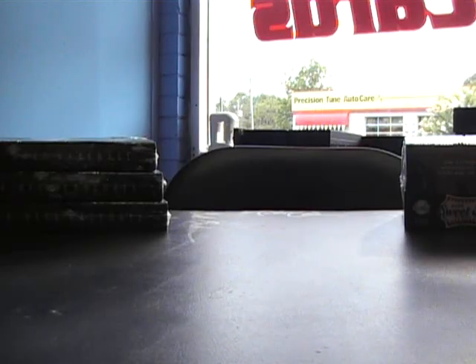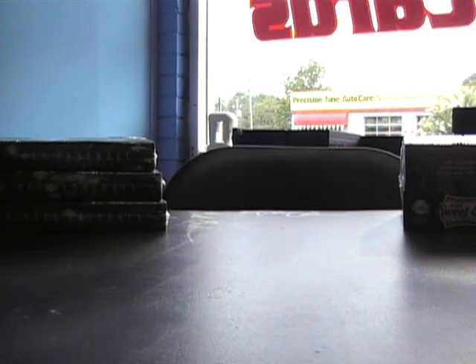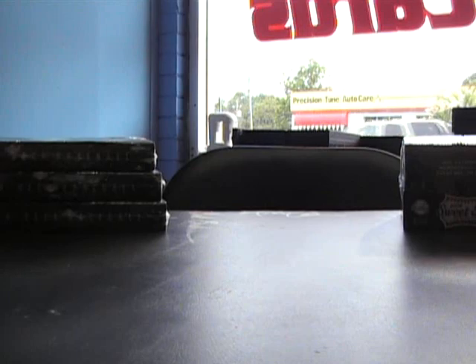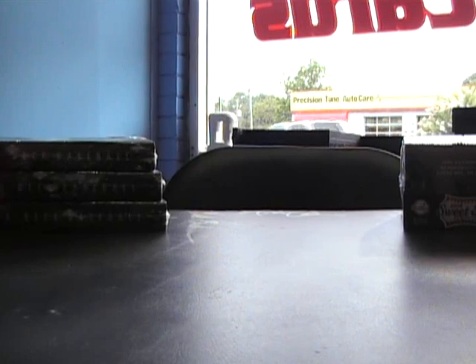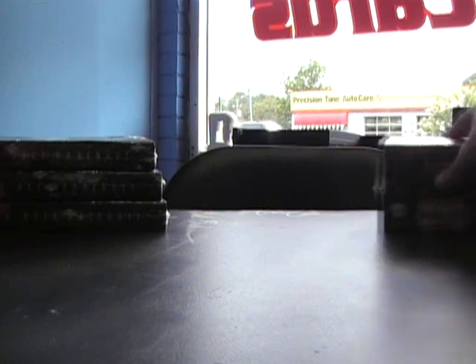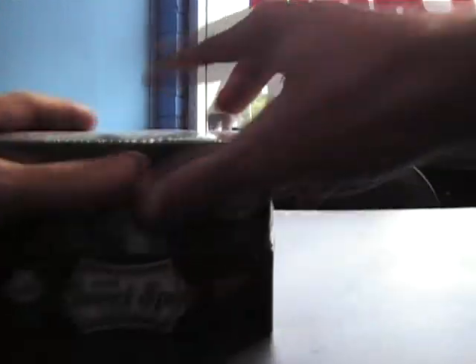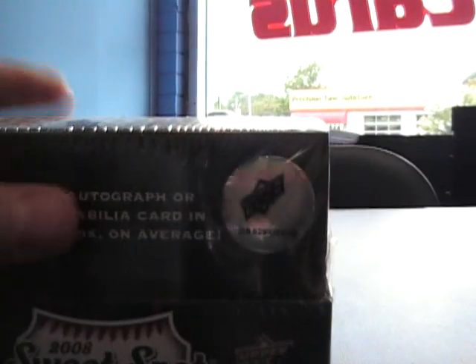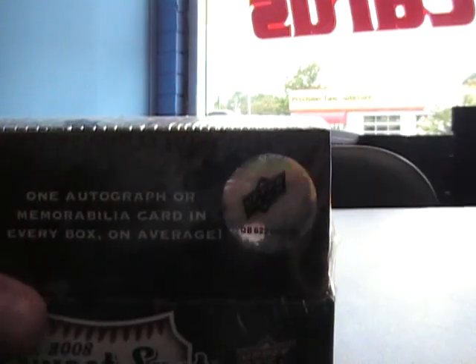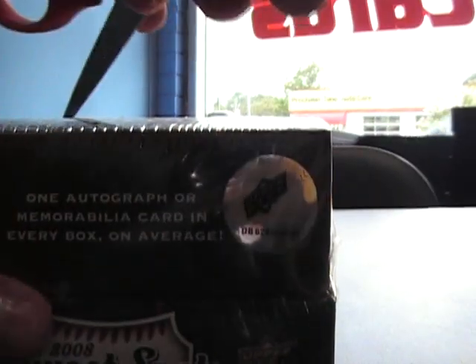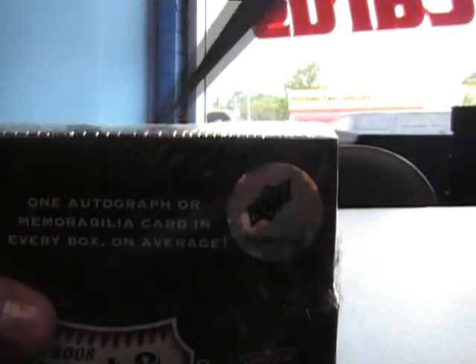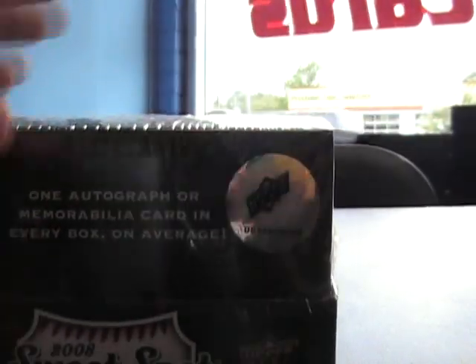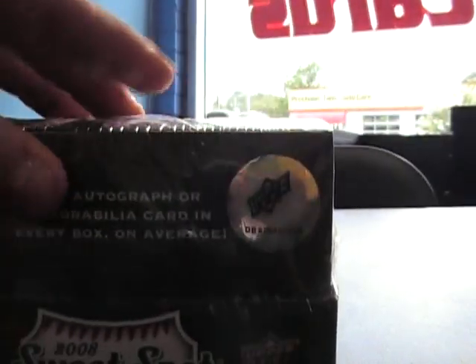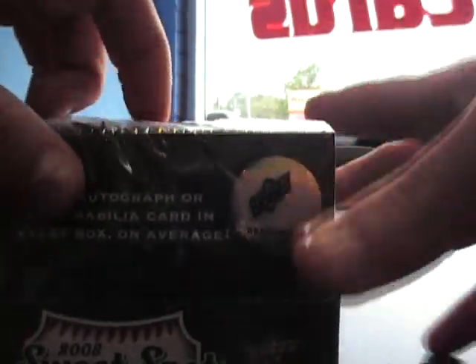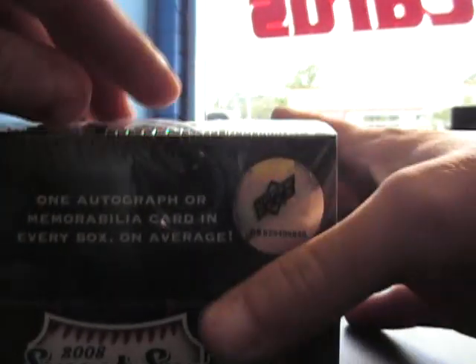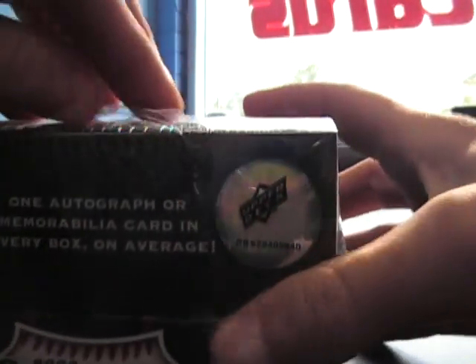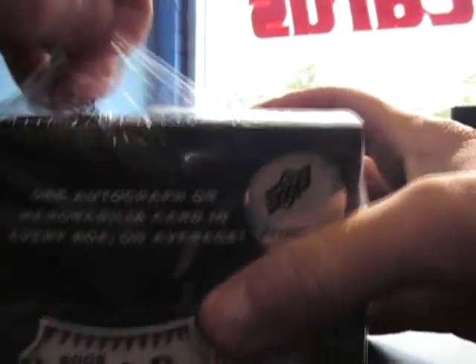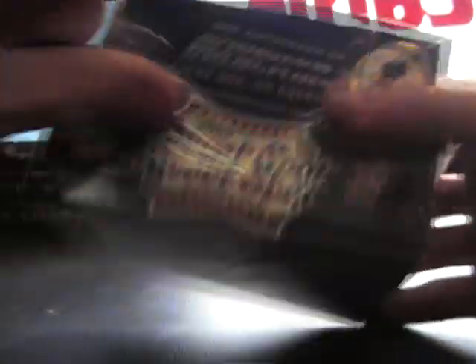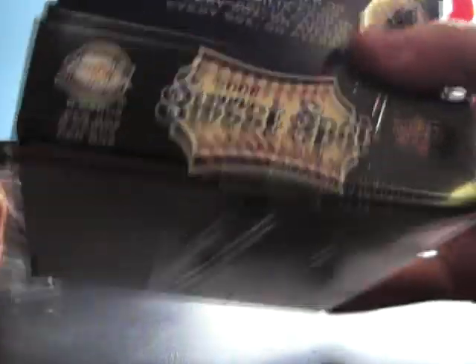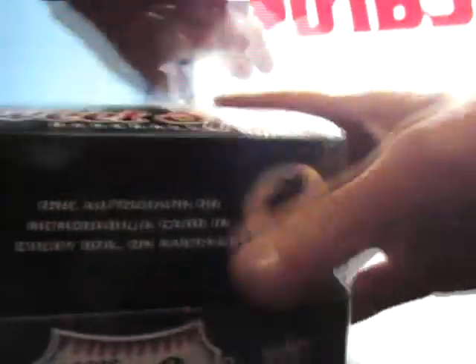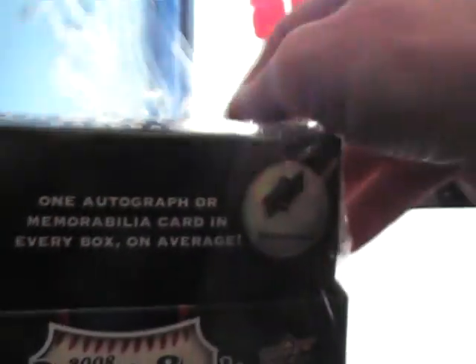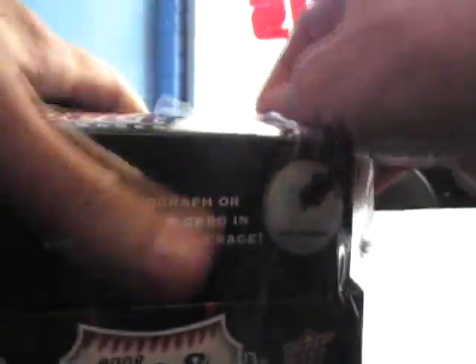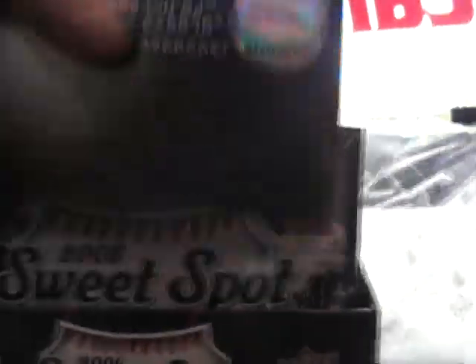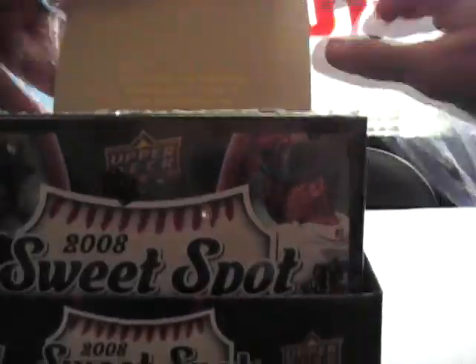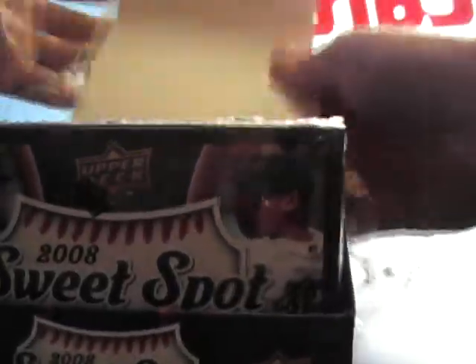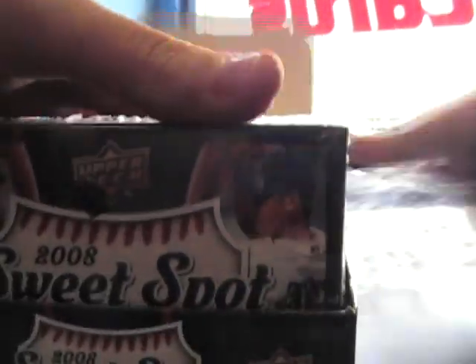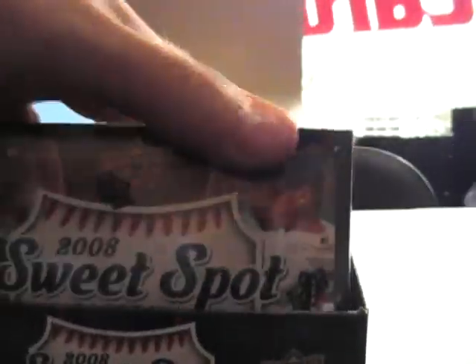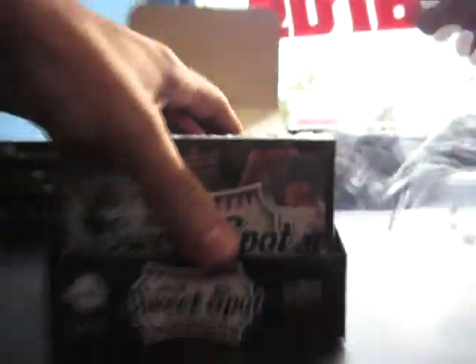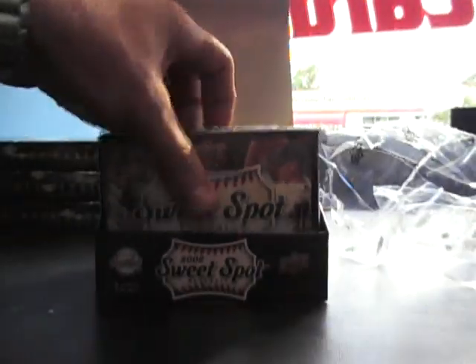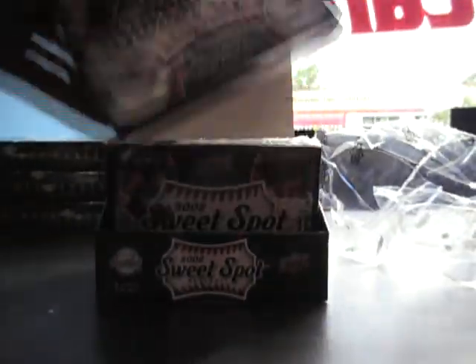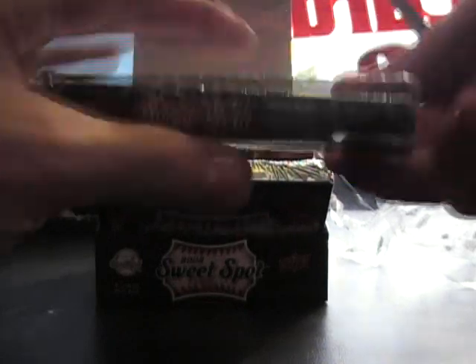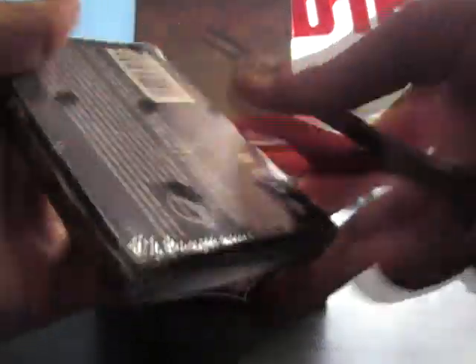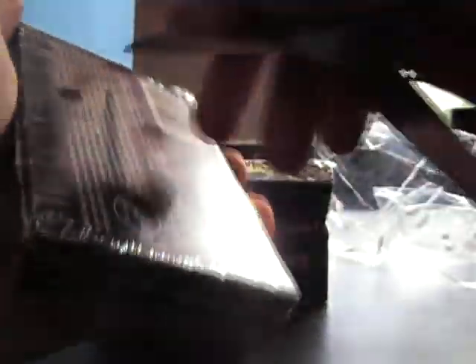Alright, just gonna restart the video. I'll do Kyle — he actually ordered next. We'll do Kyle's 2008 Sweet Spot Baseball. What's up Kyle, here we go.